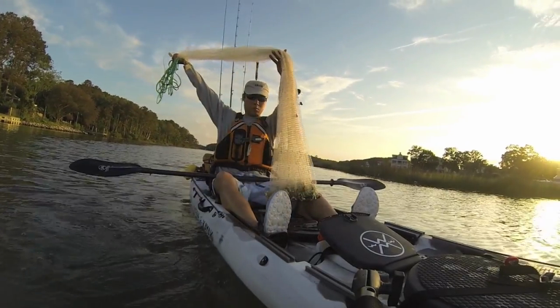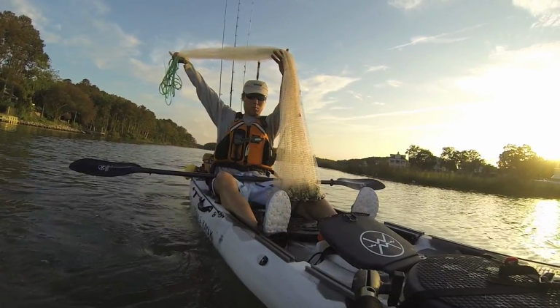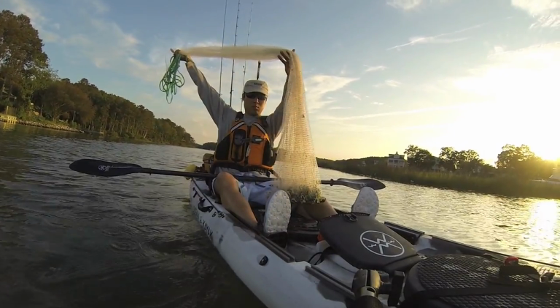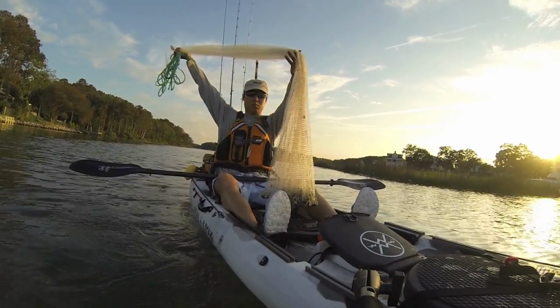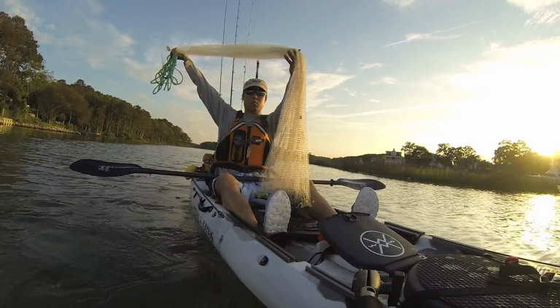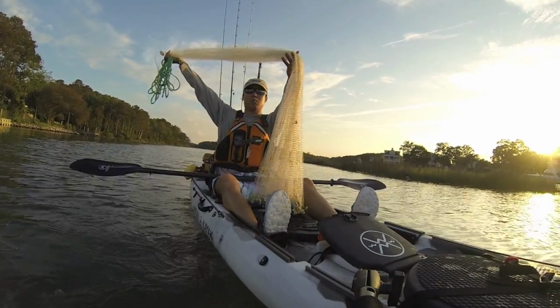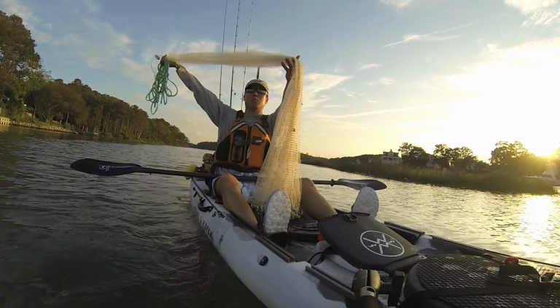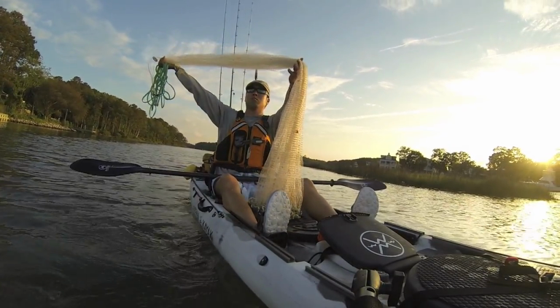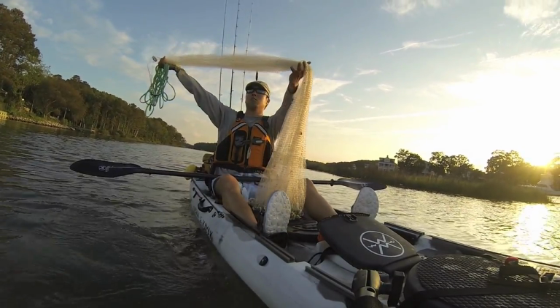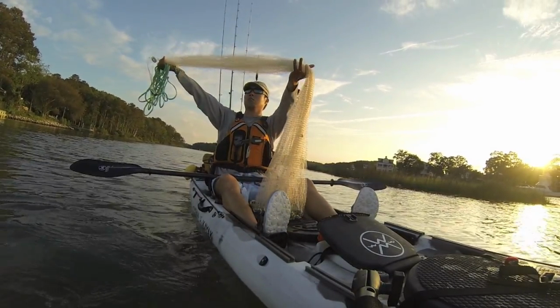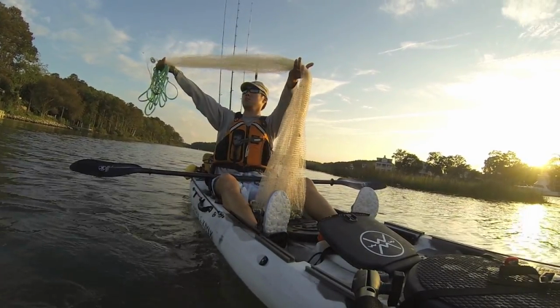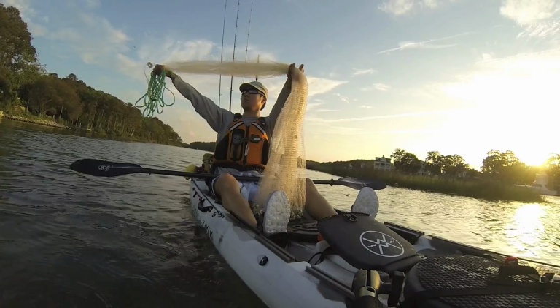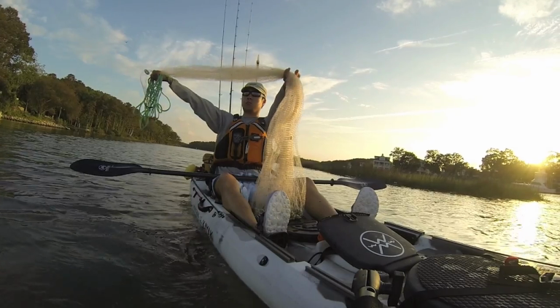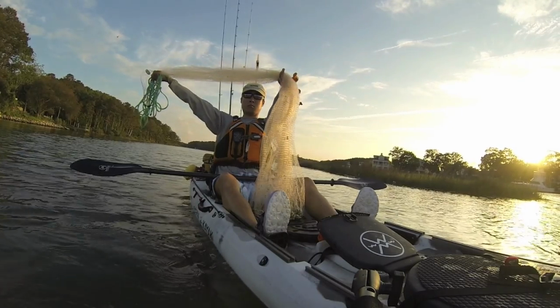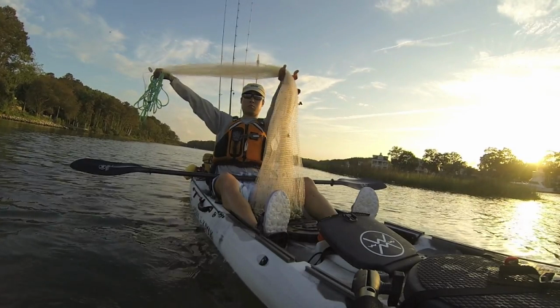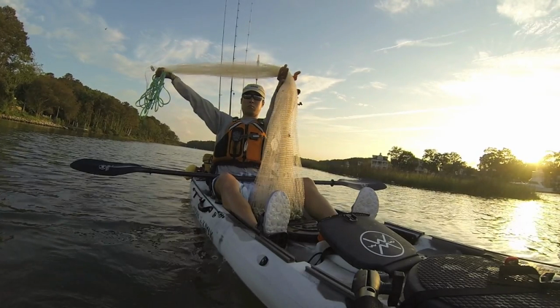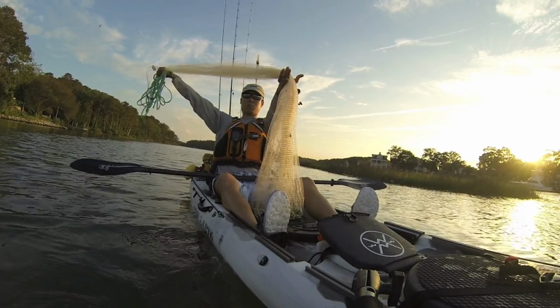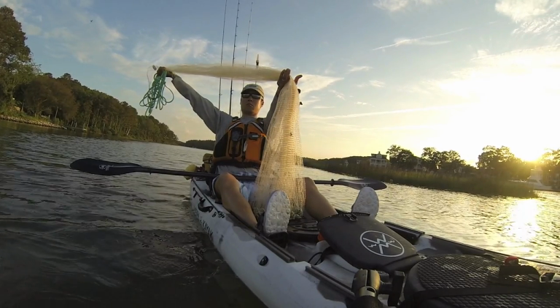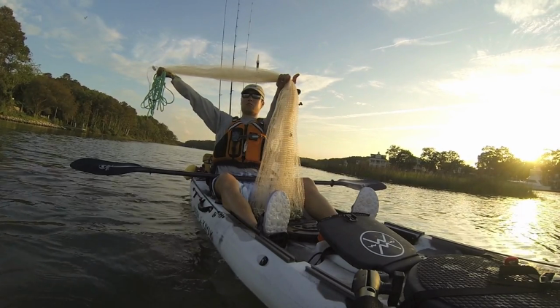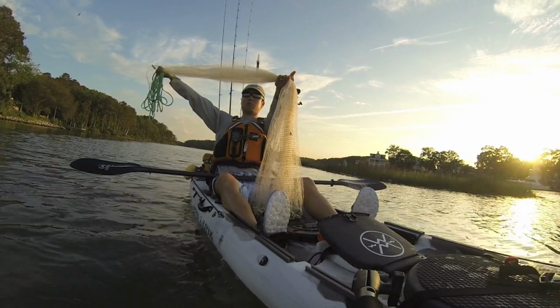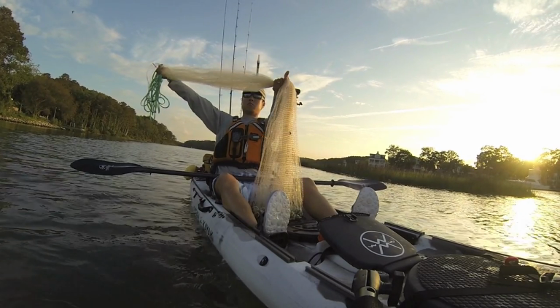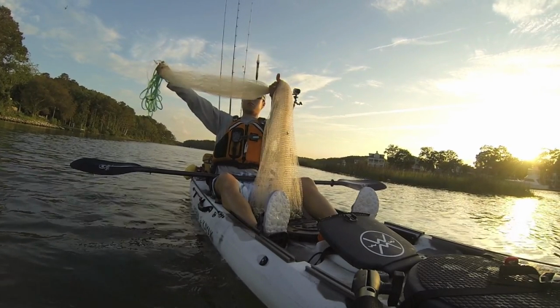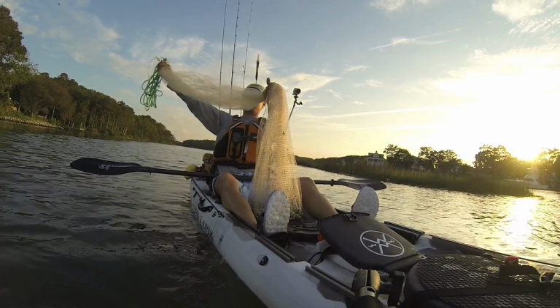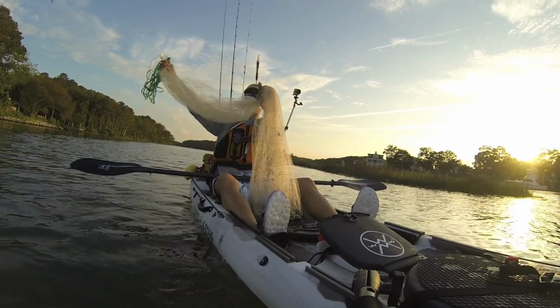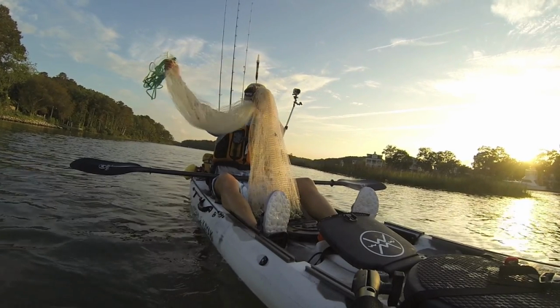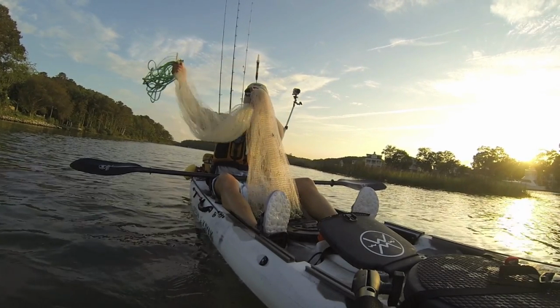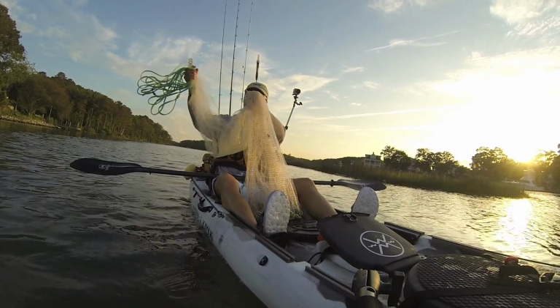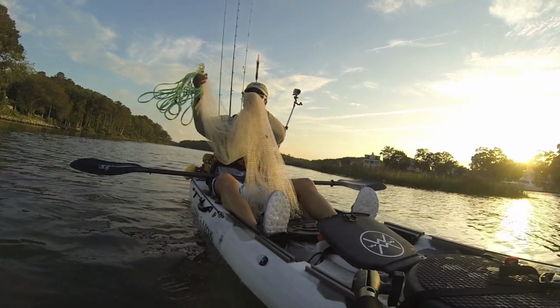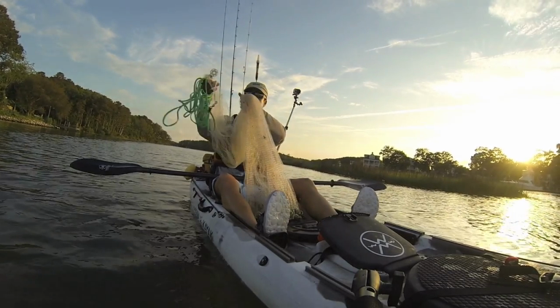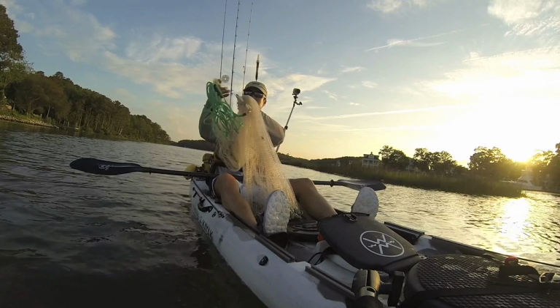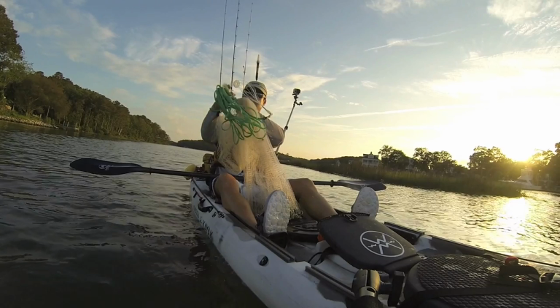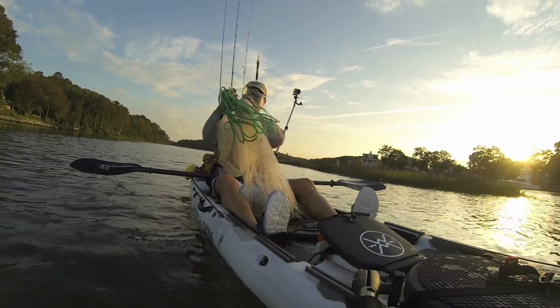The net I'm using here is 6 feet tall, which opens up at 12 feet. I put the loop at the end of the rope on my right wrist, then I coil the rope and grab the top of the net.